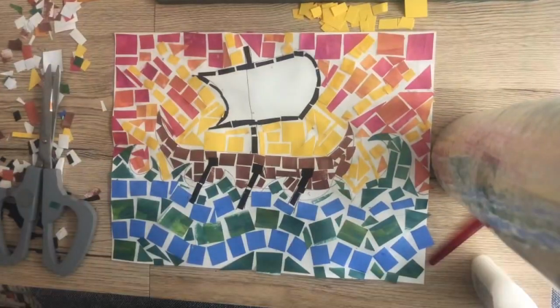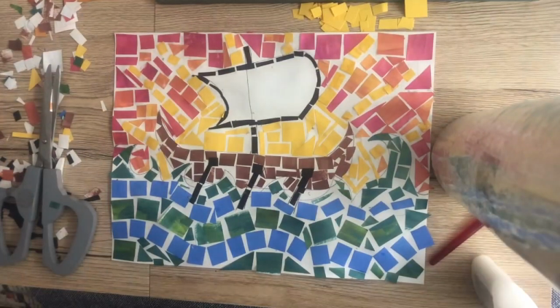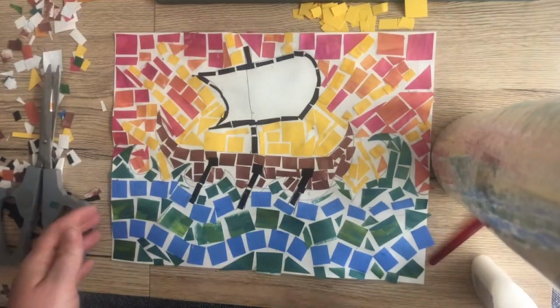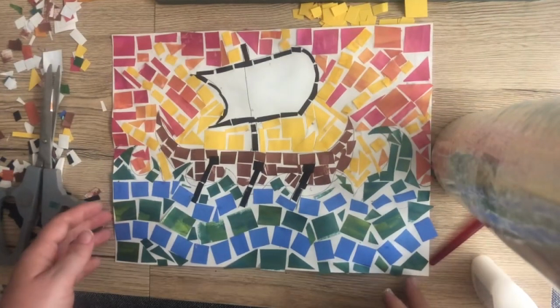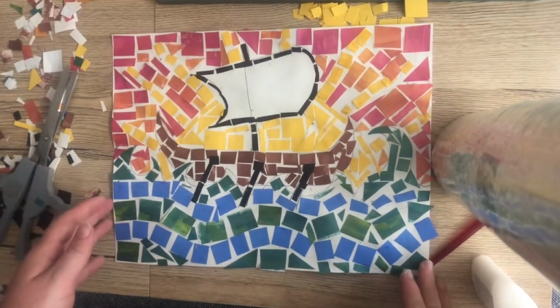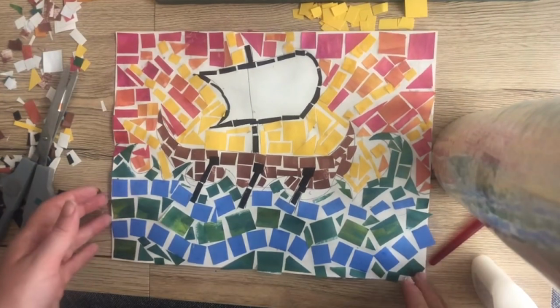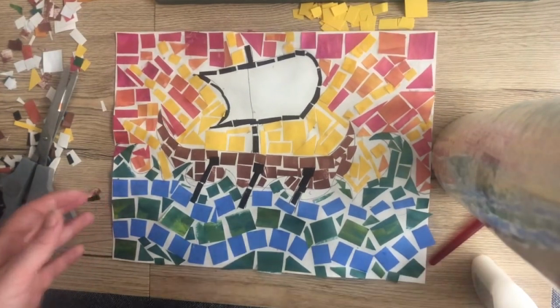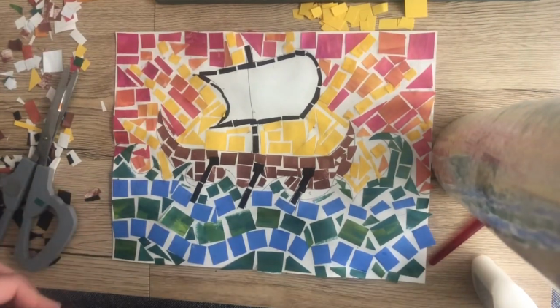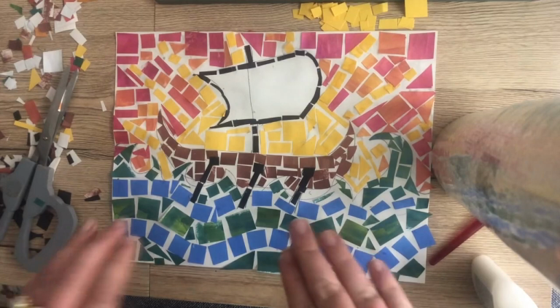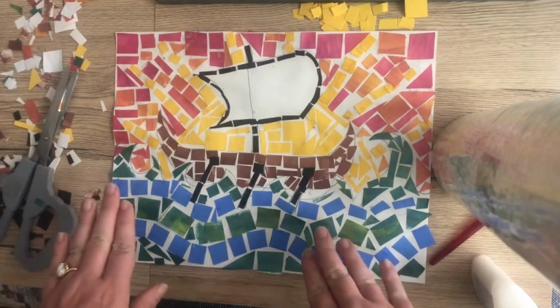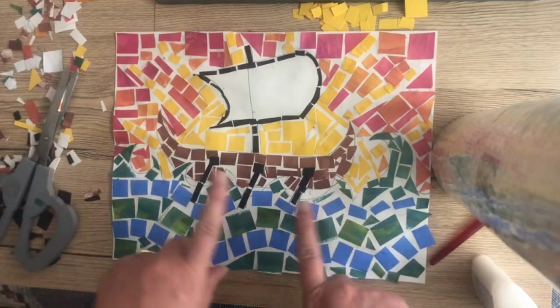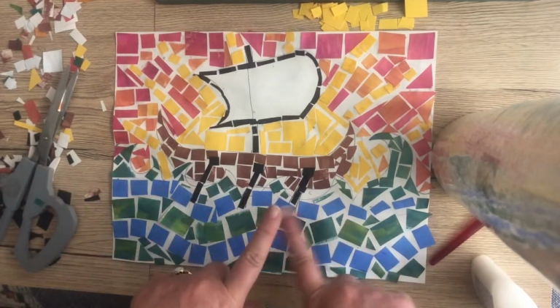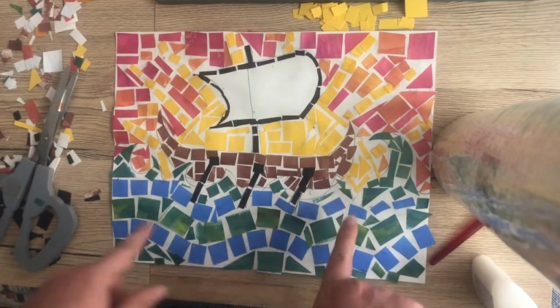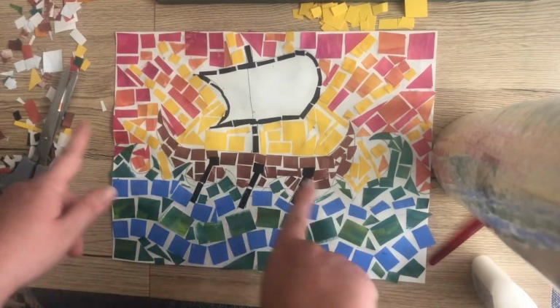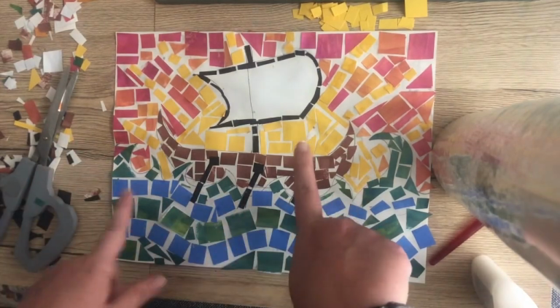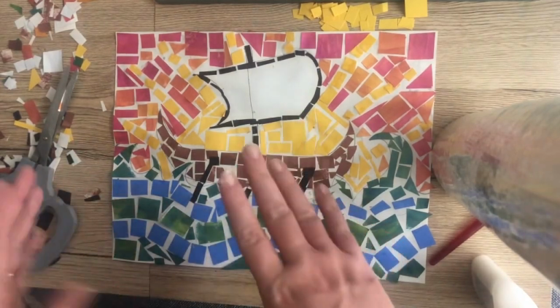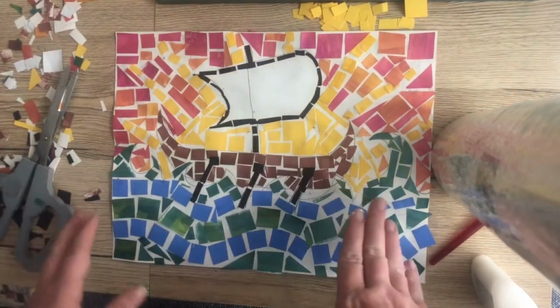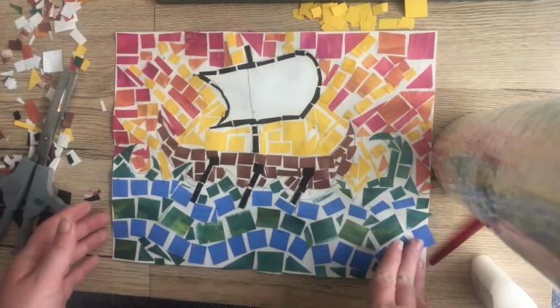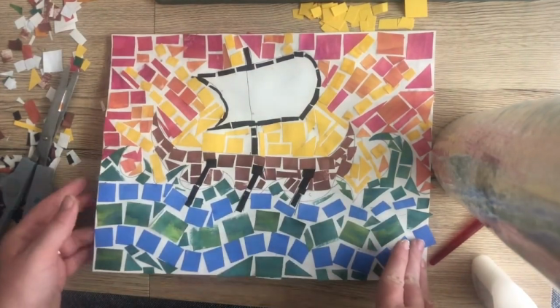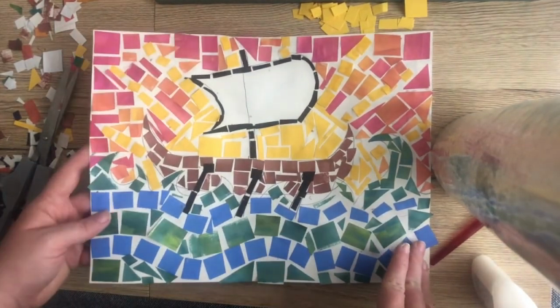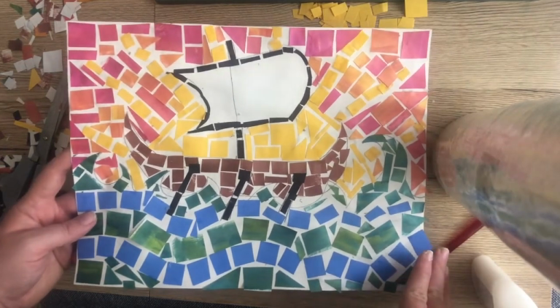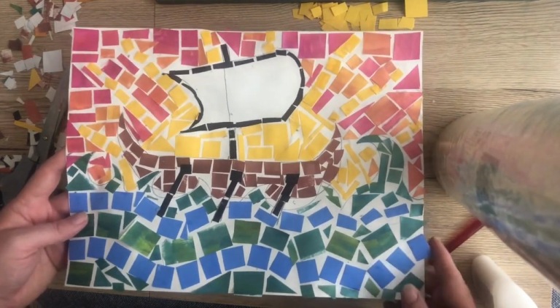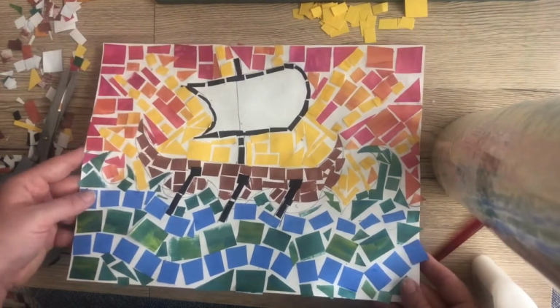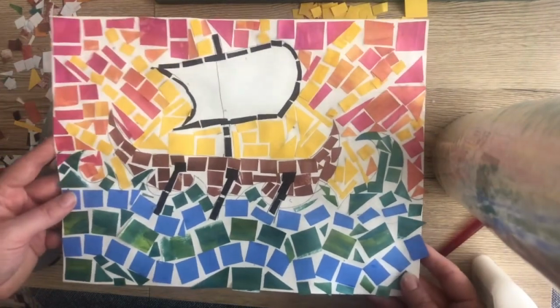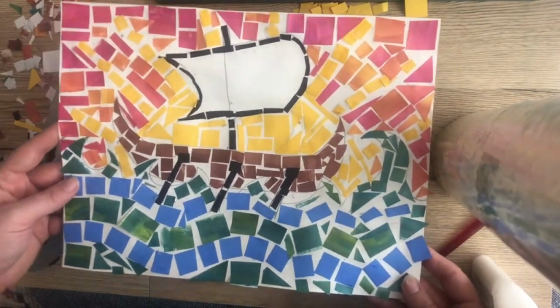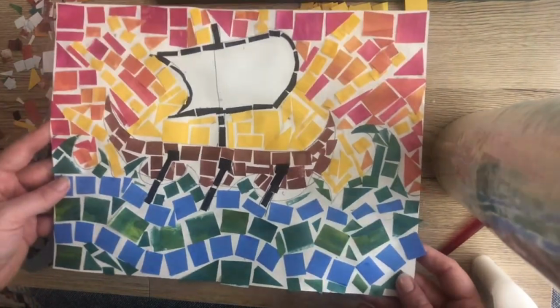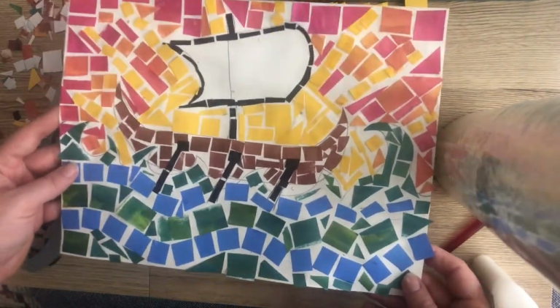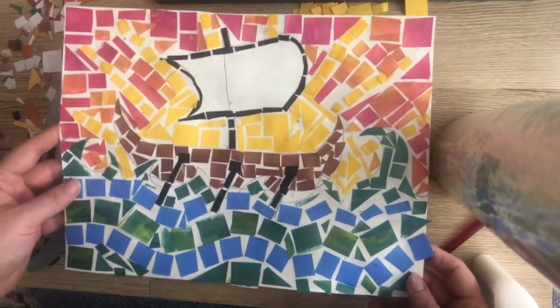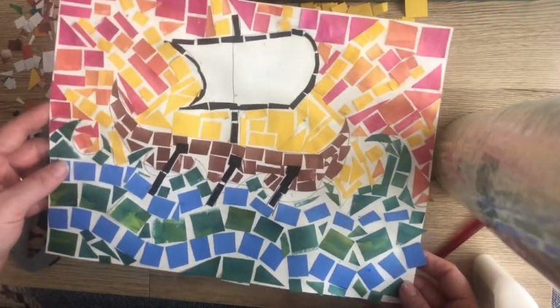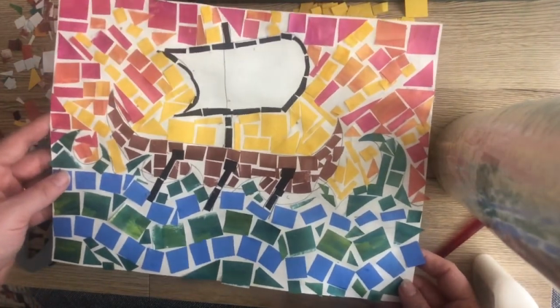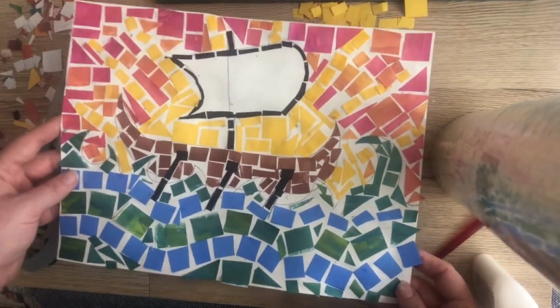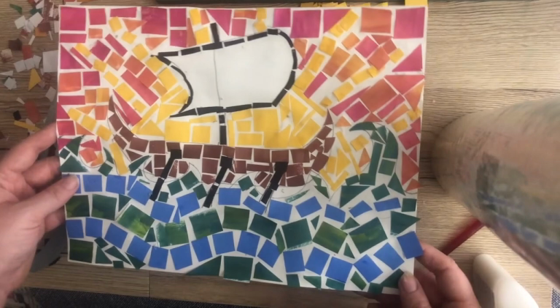Now you can see I've filled in pretty much all of the holes. Remember when you're doing a mosaic, the tiles don't need to overlap — it's good to leave some of that white space in between them. We are officially done with option two, which is our mosaic version of the Greek triremes.